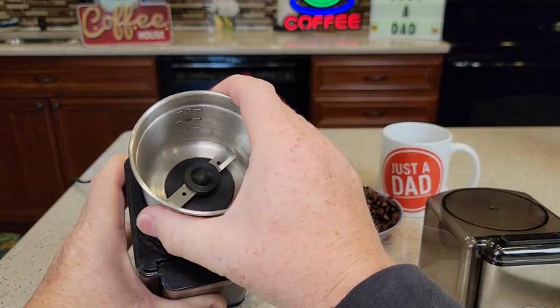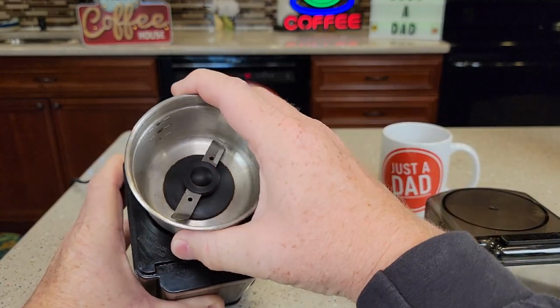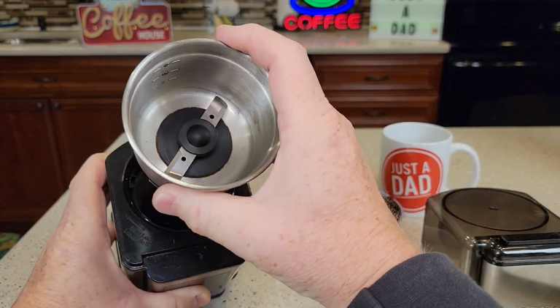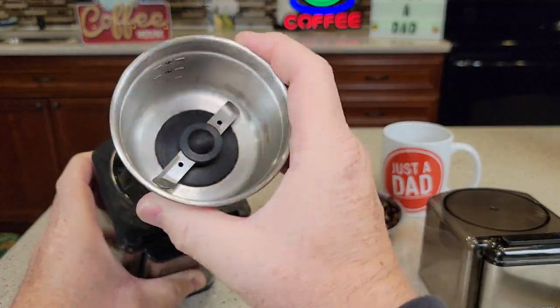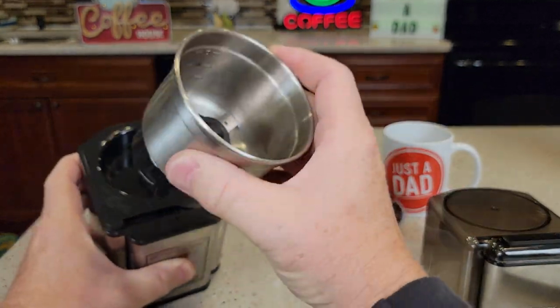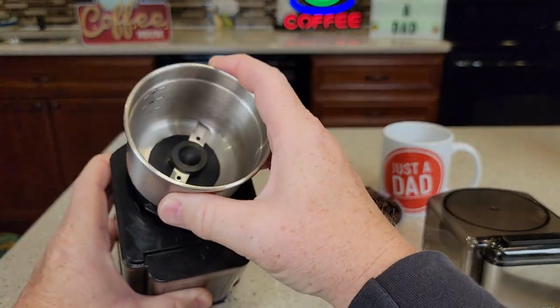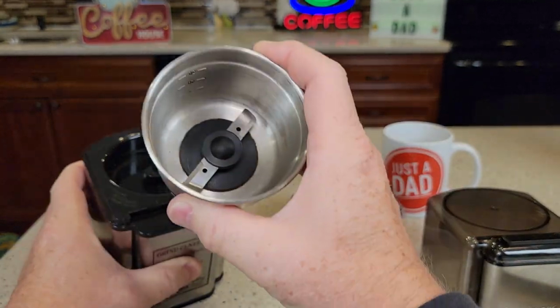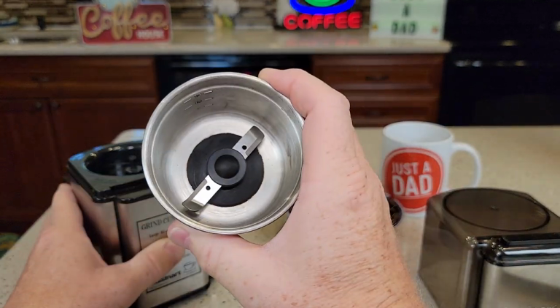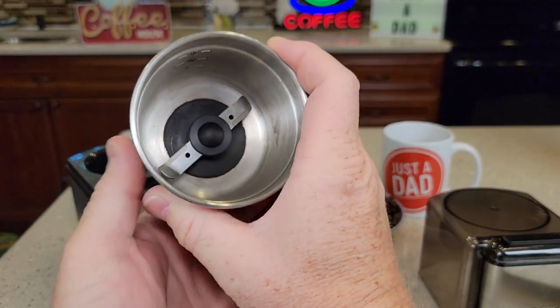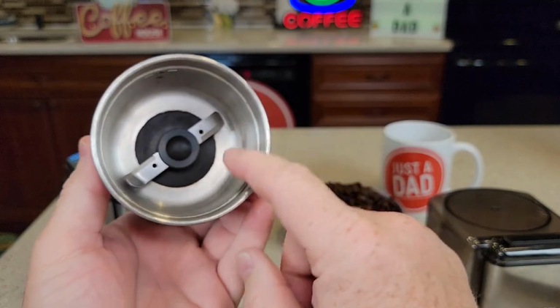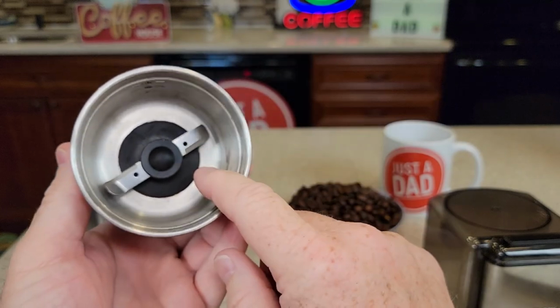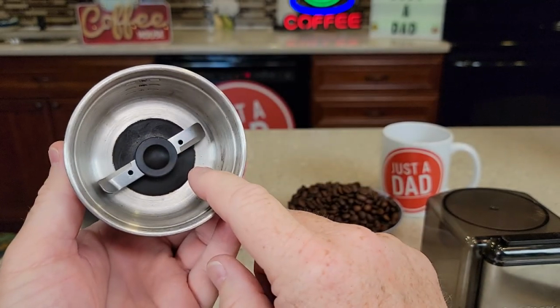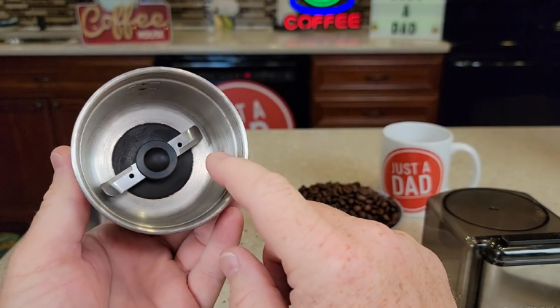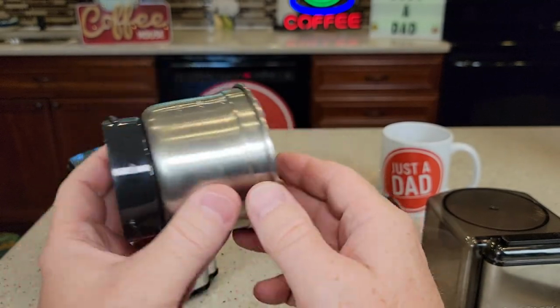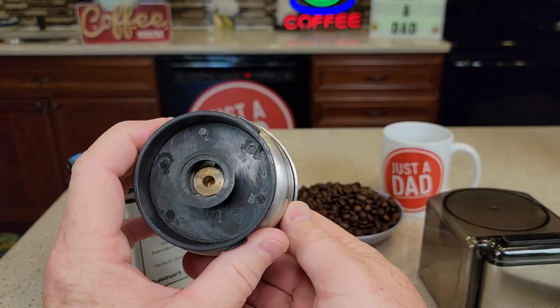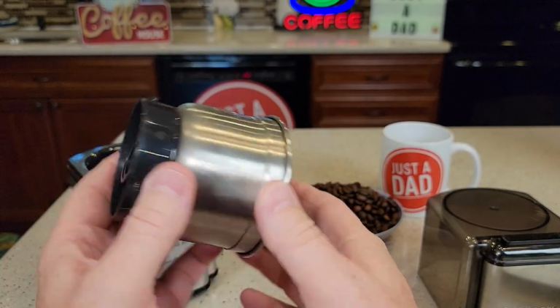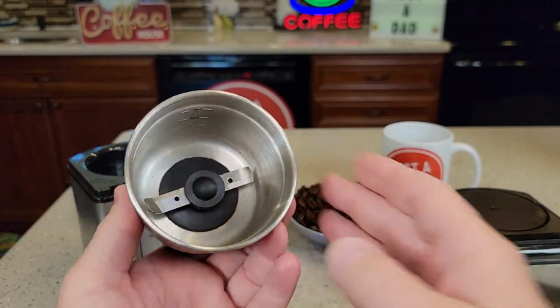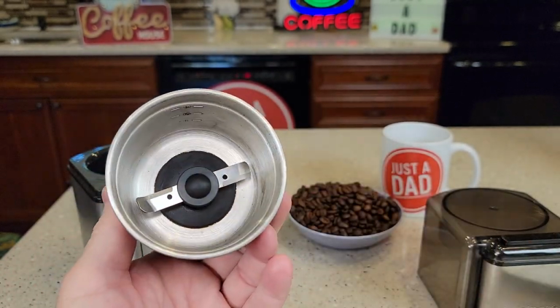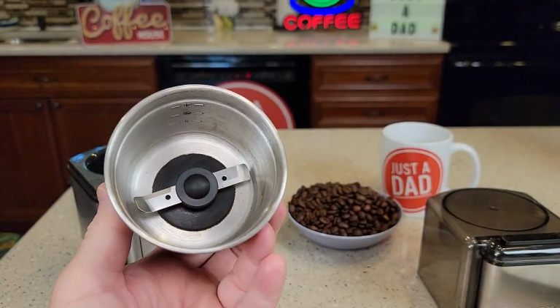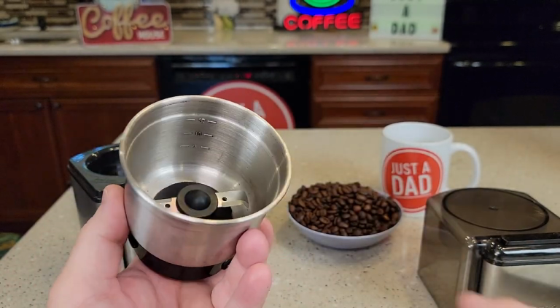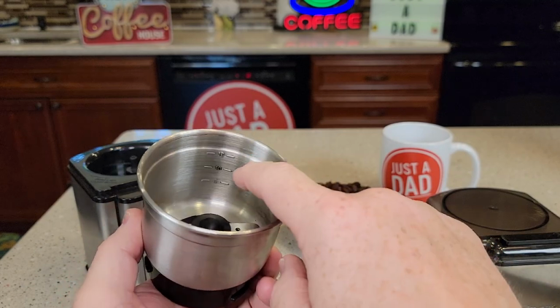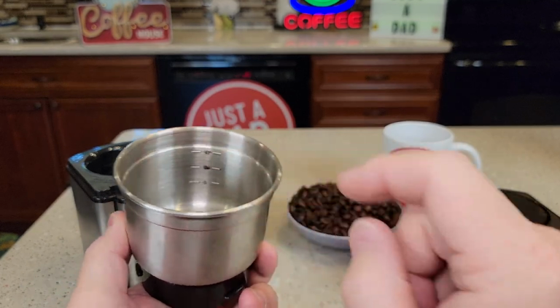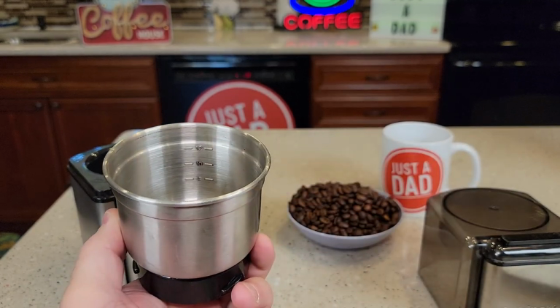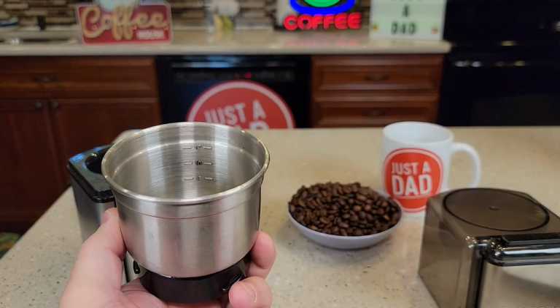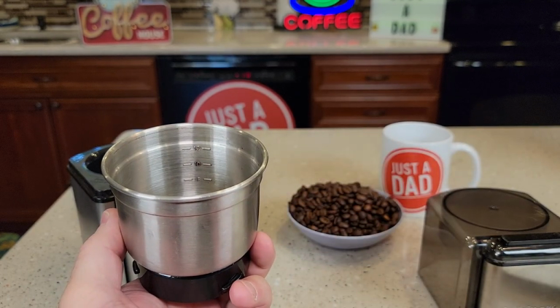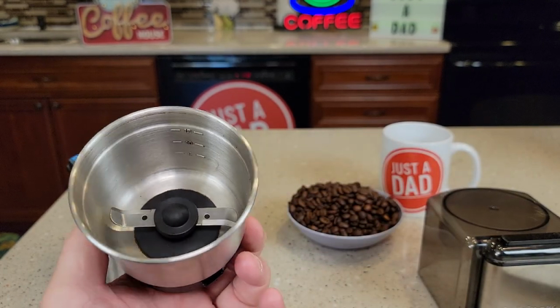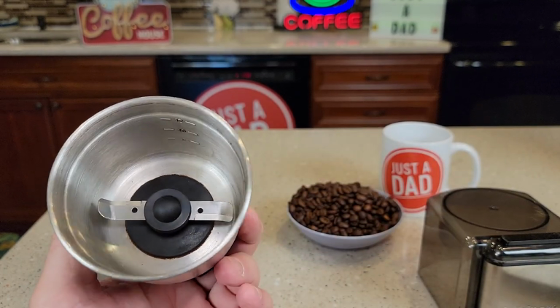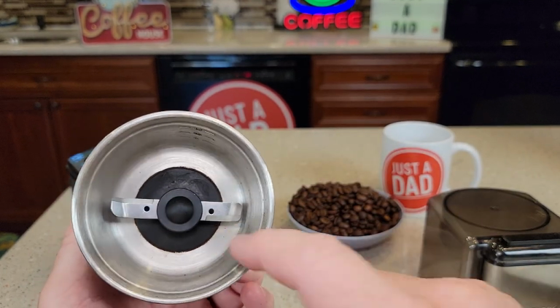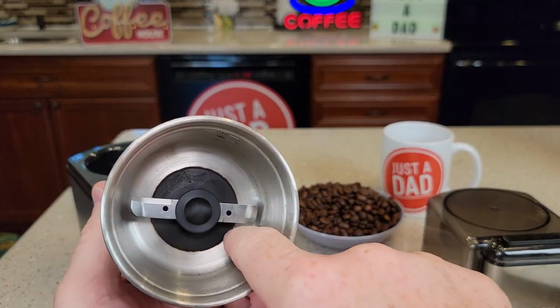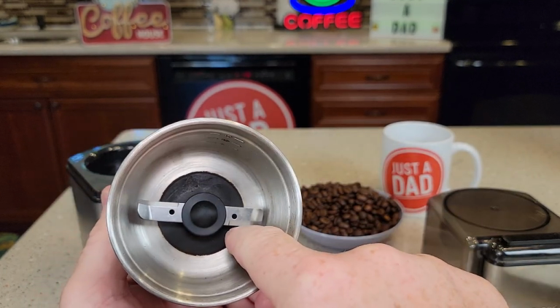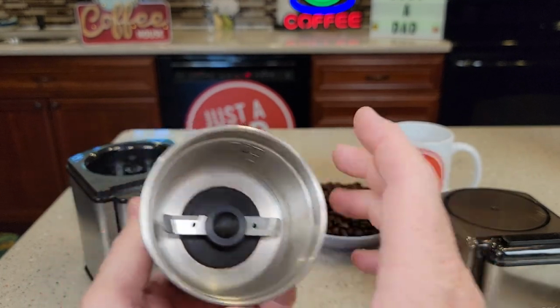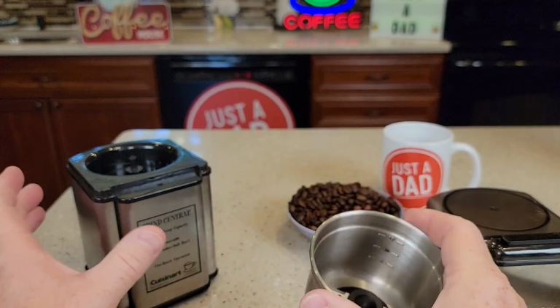The top comes off very easy. Here's the chop grinder itself — this comes off very easy. This is so you can put it in the dishwasher to clean it. It does have some markings on the side: 4, 10, and 12.